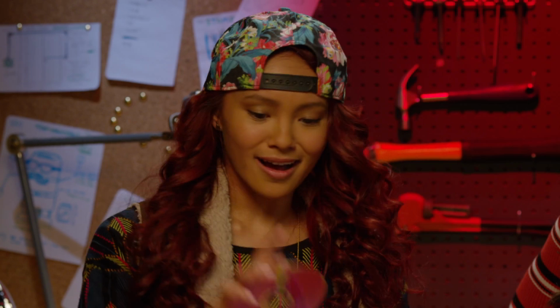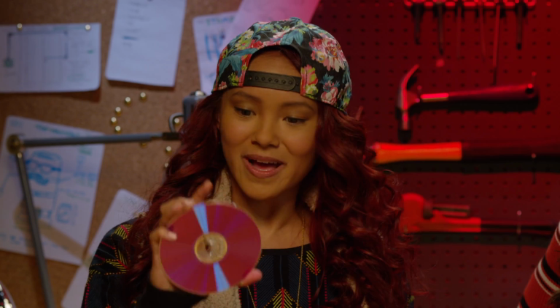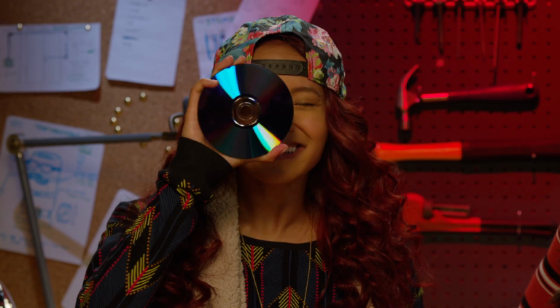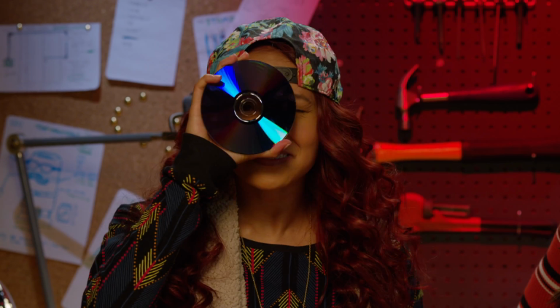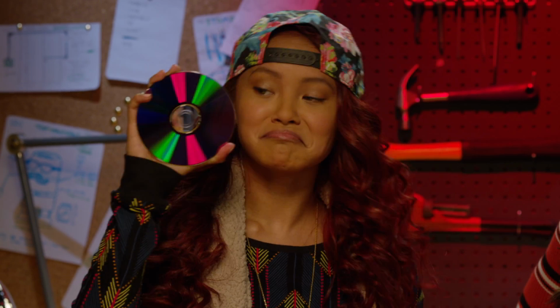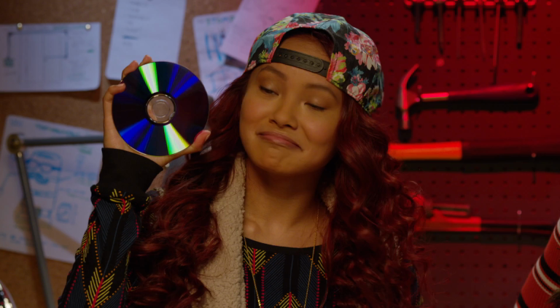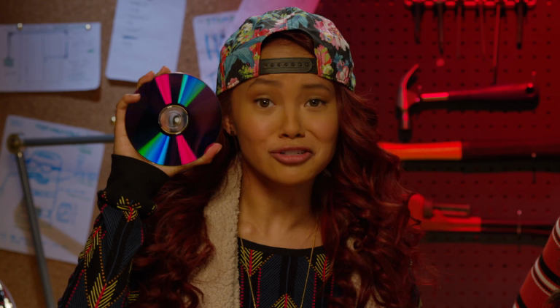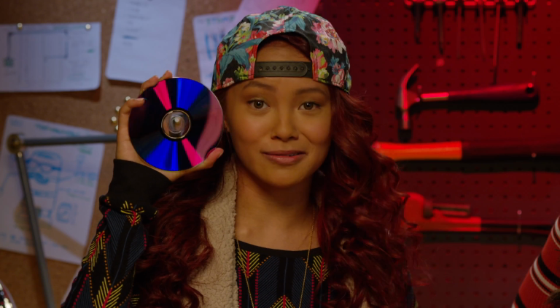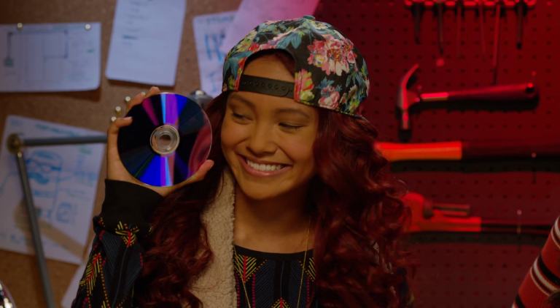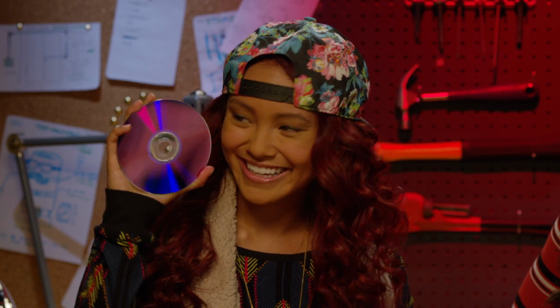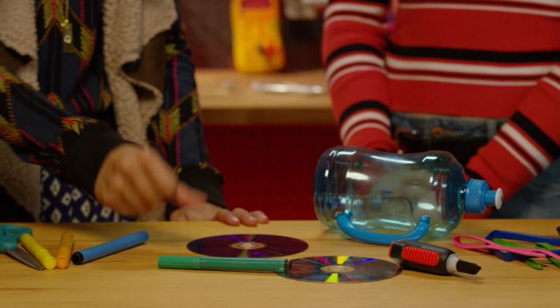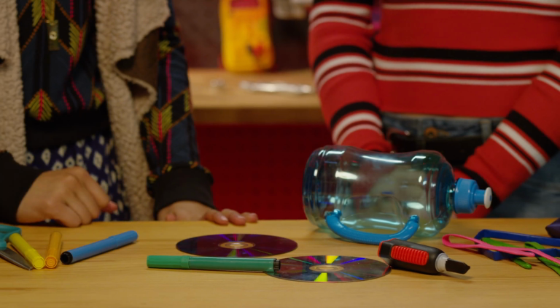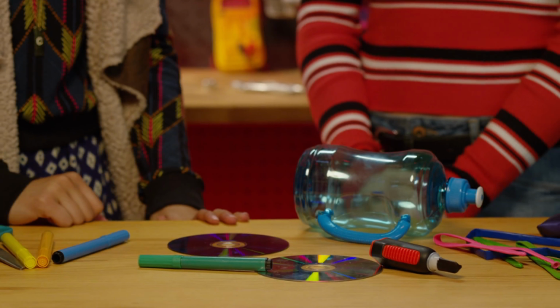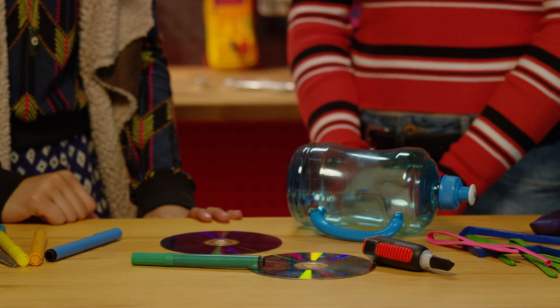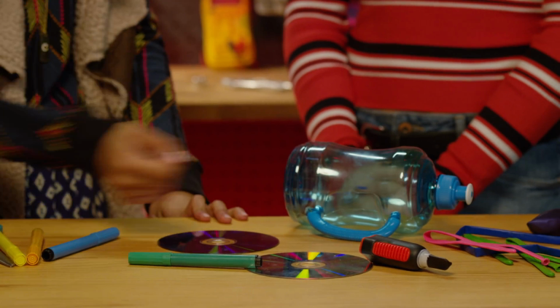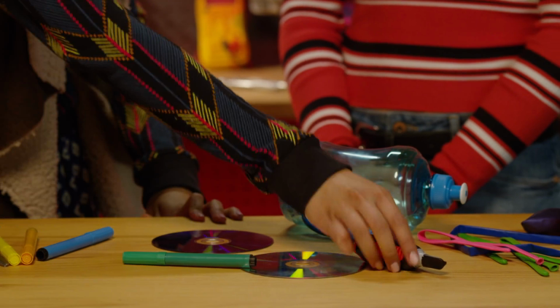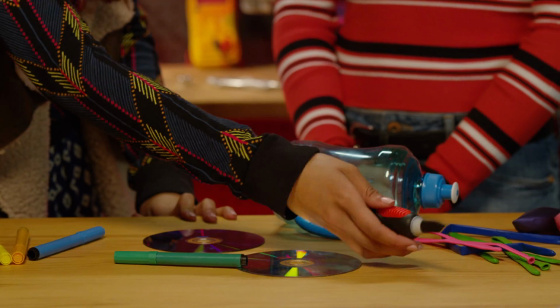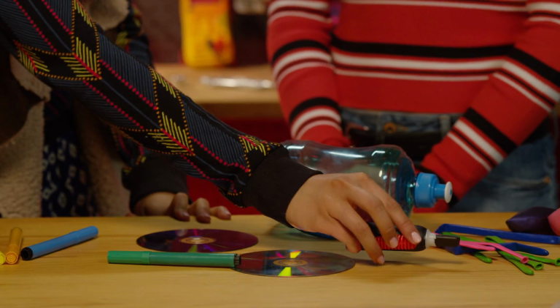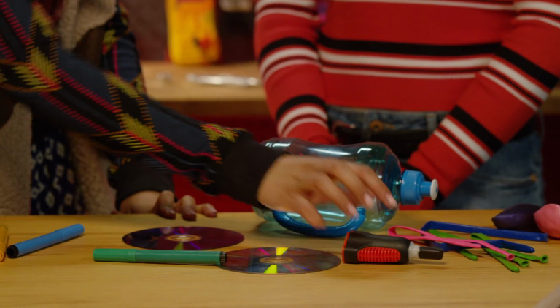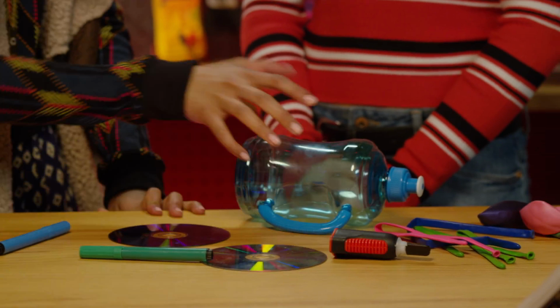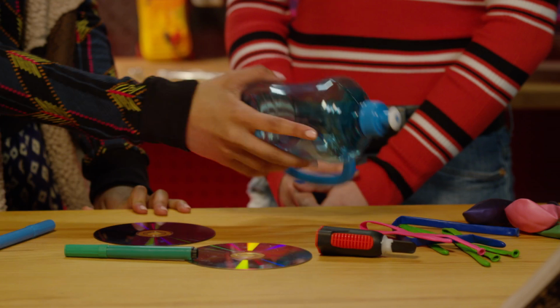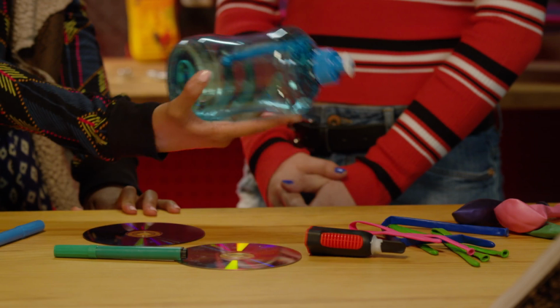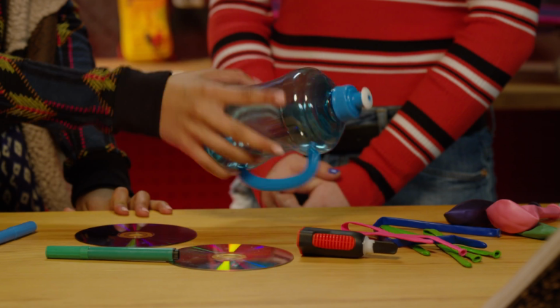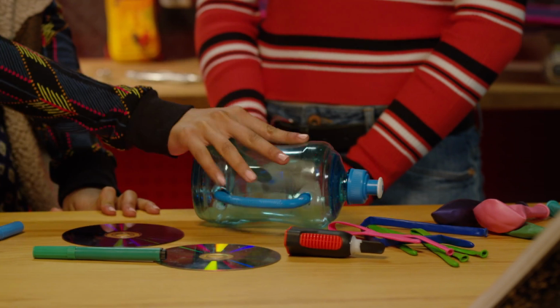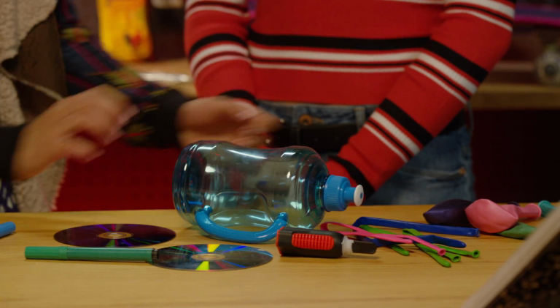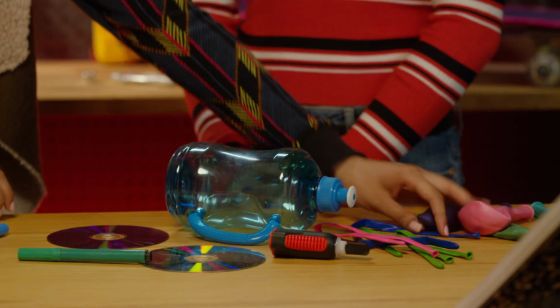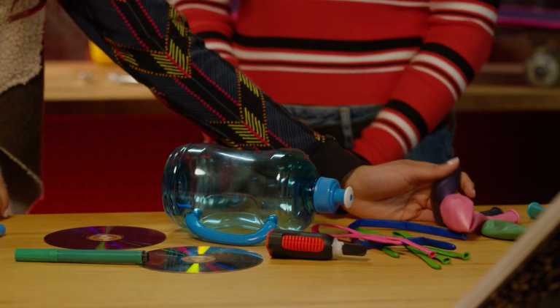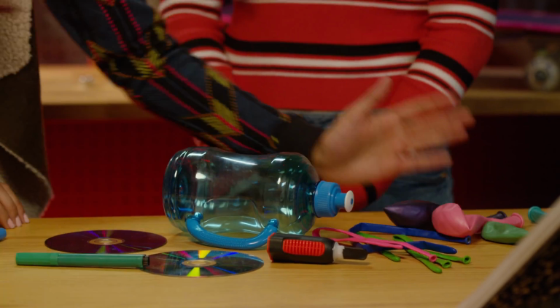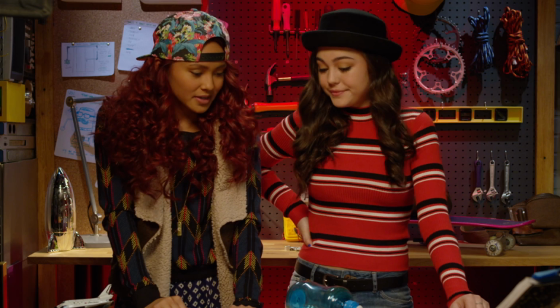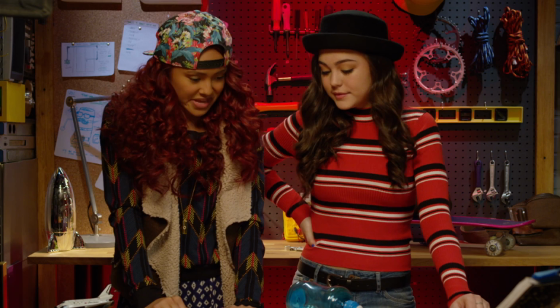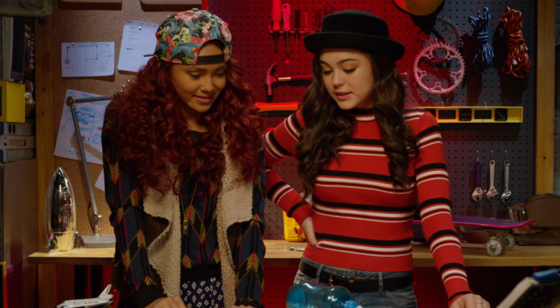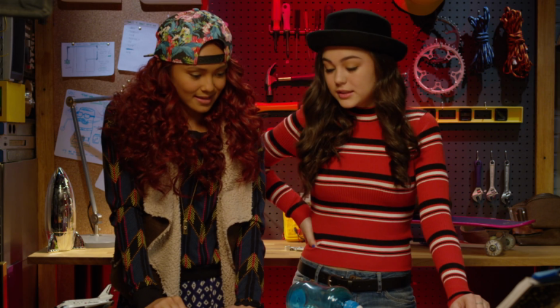A compact disc. Retro. What else do we have? We have some crazy glue, an empty water bottle, some balloons. What can I make with these things?